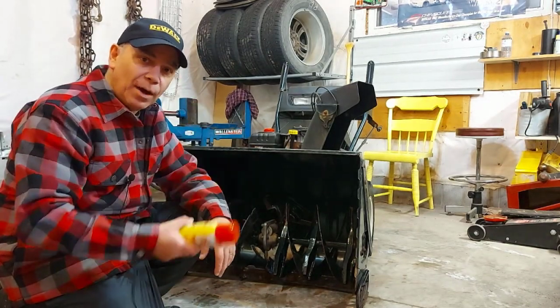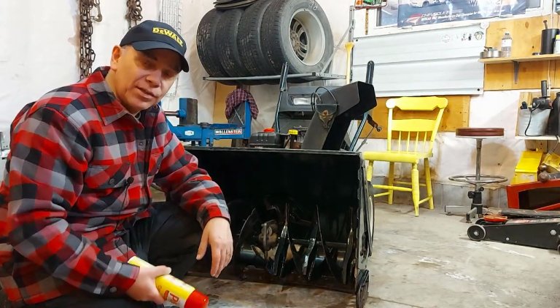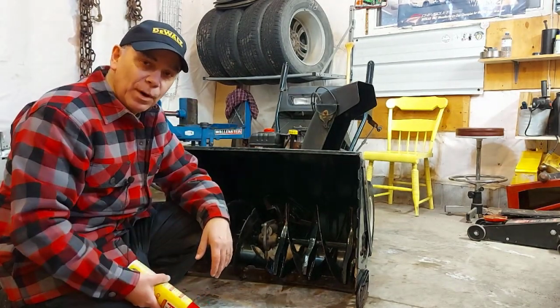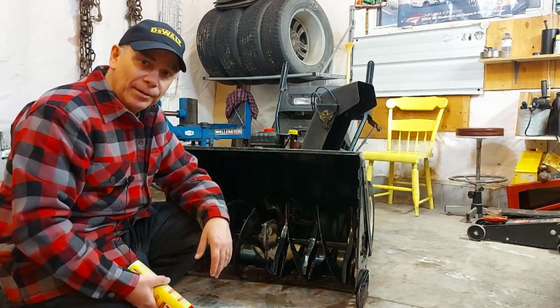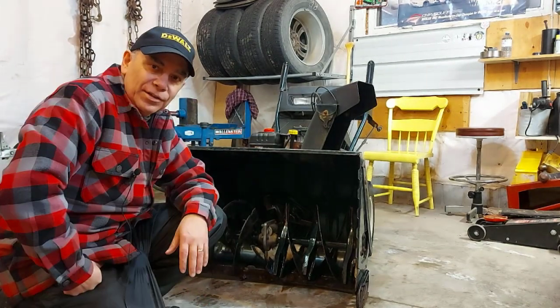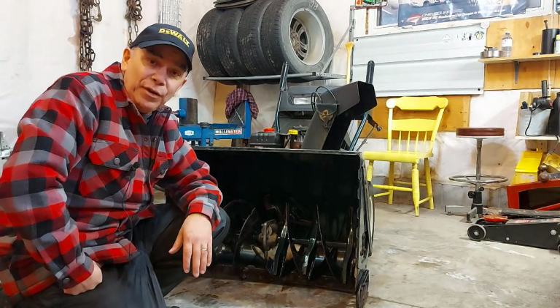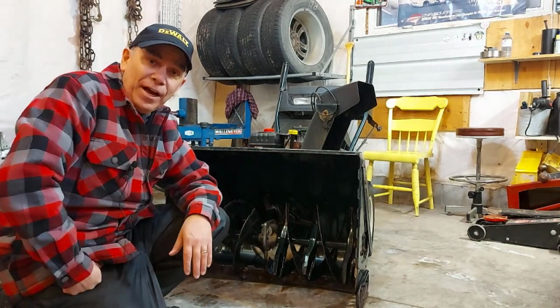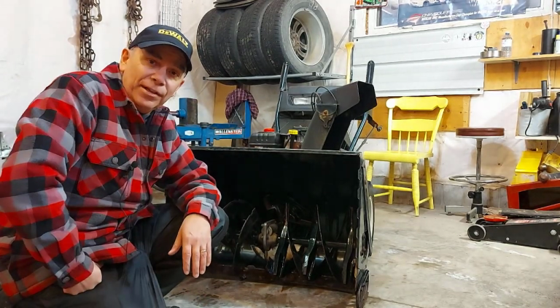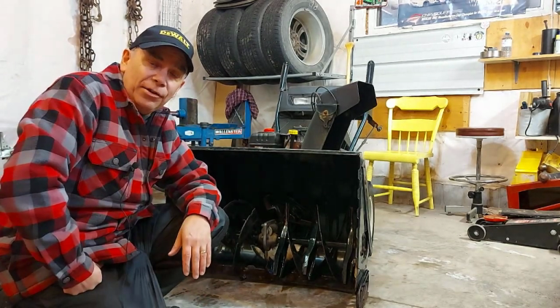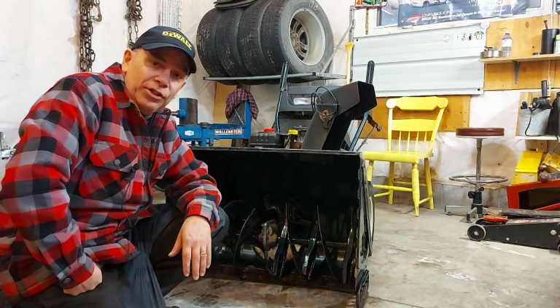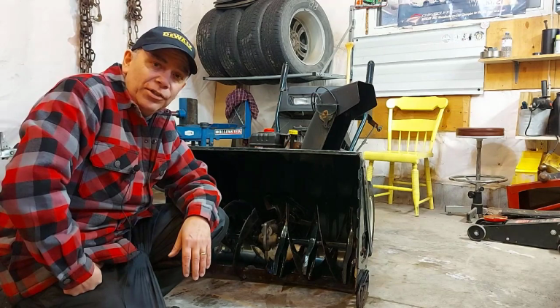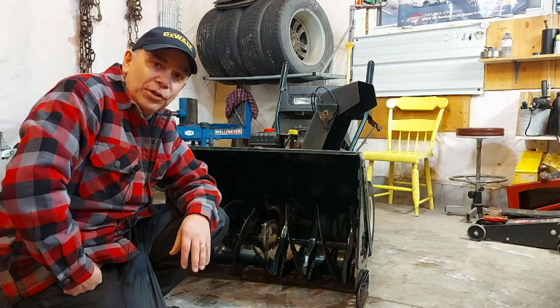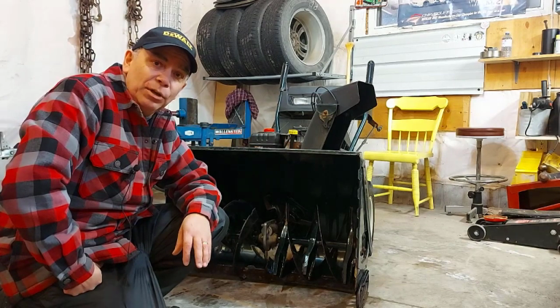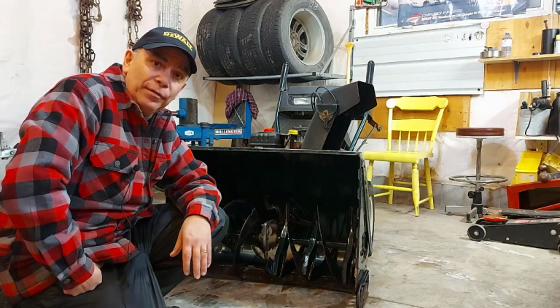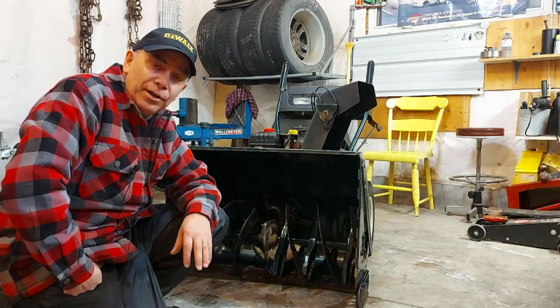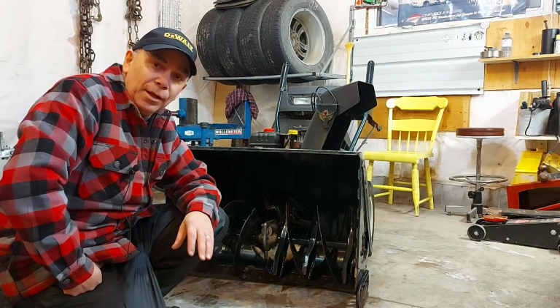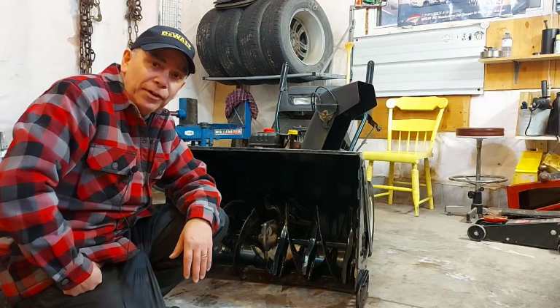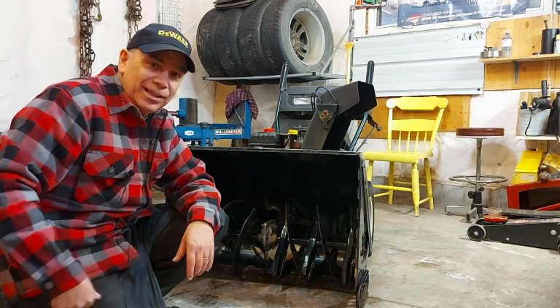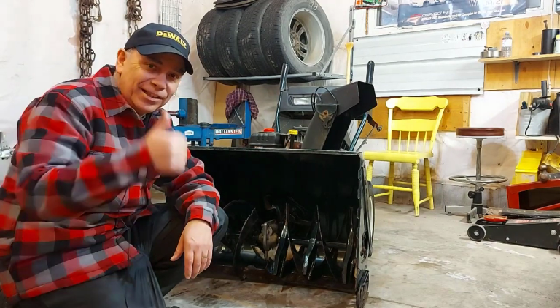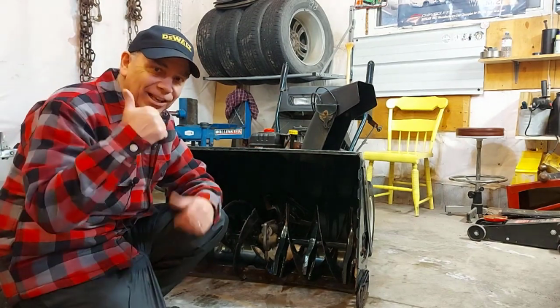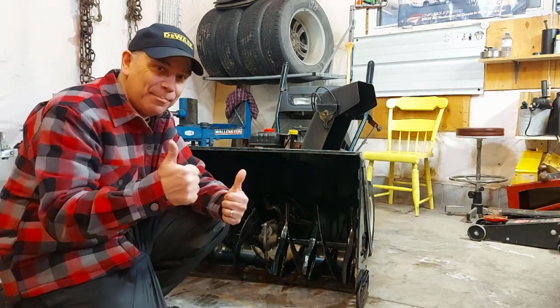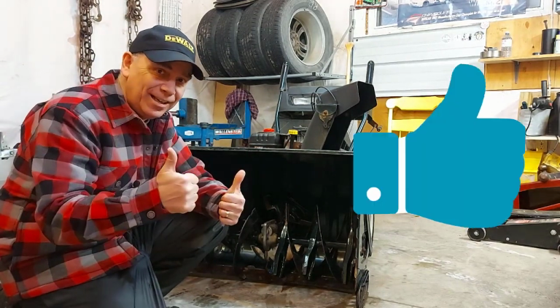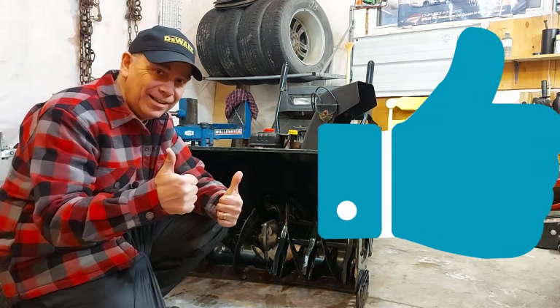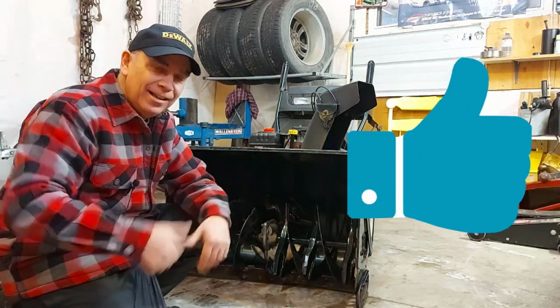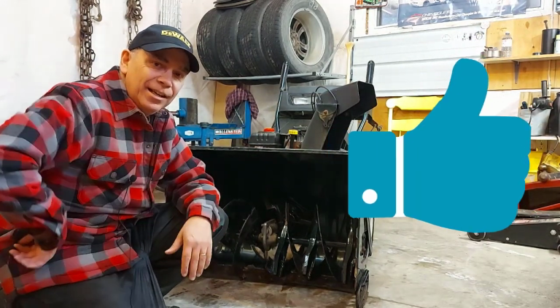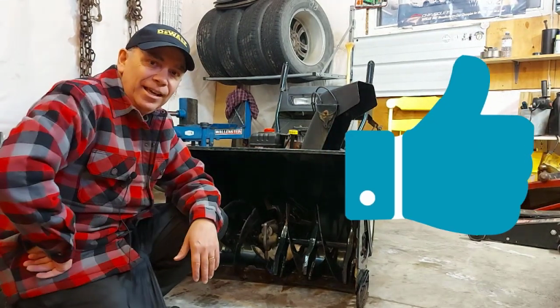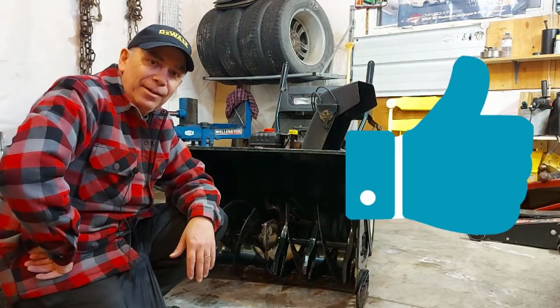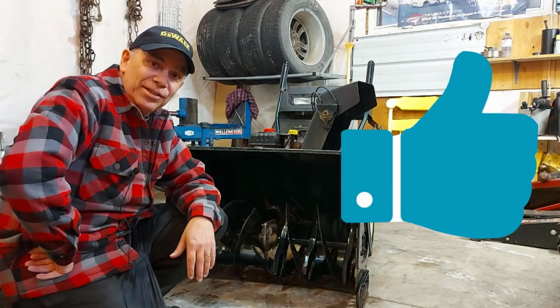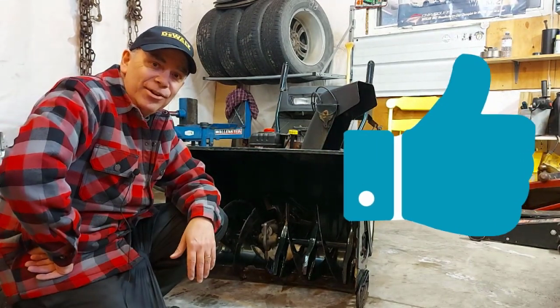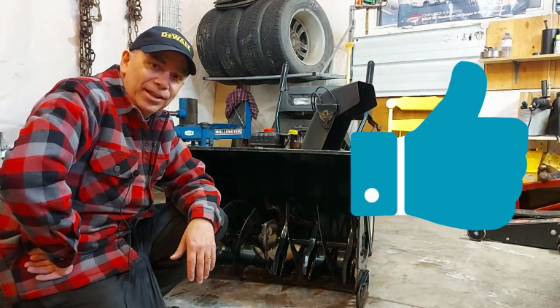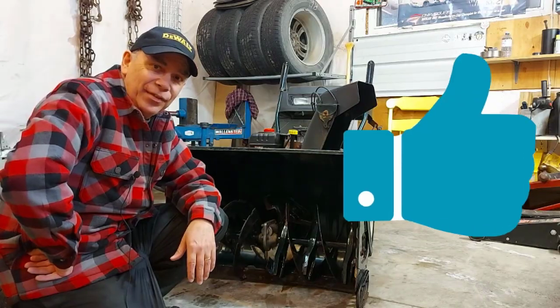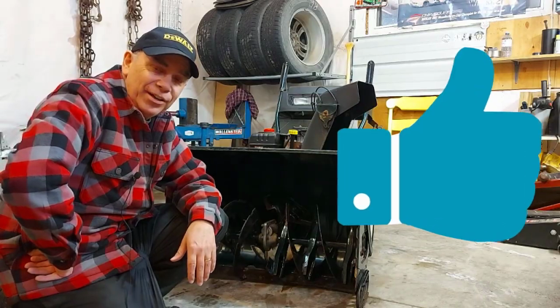If you found this how-to adjust your snowblower video helpful, please hit that like button, and we'll see you on the next video.